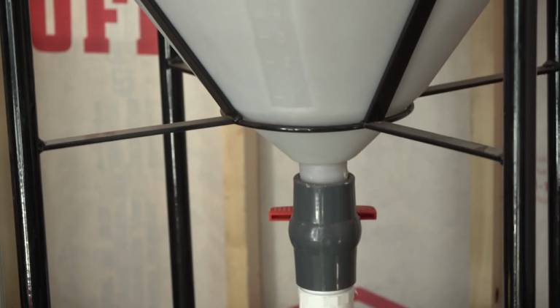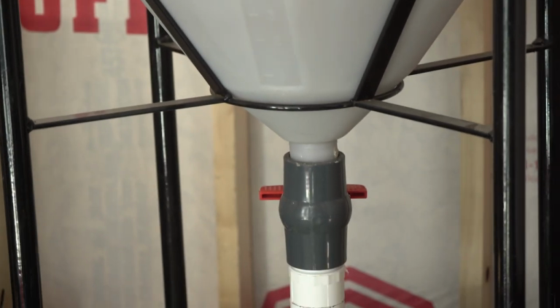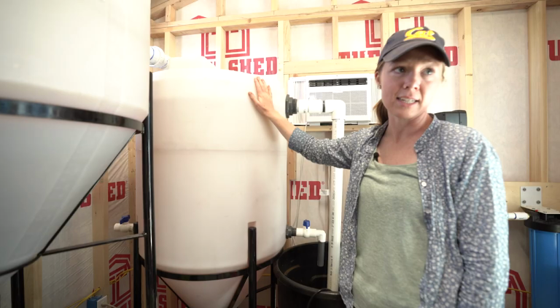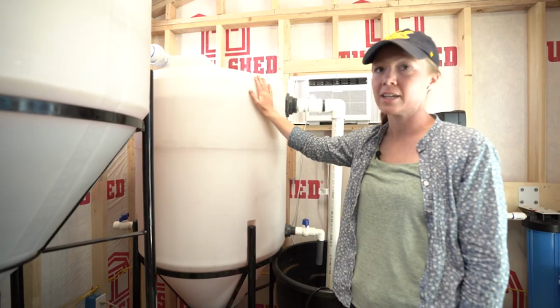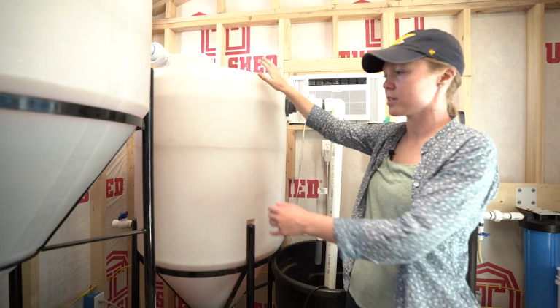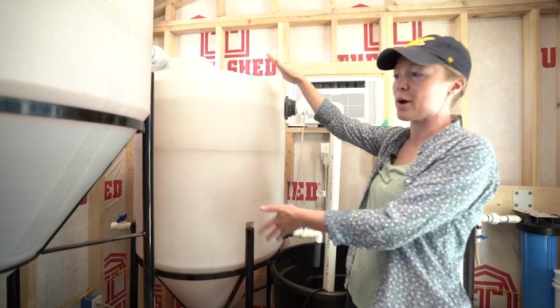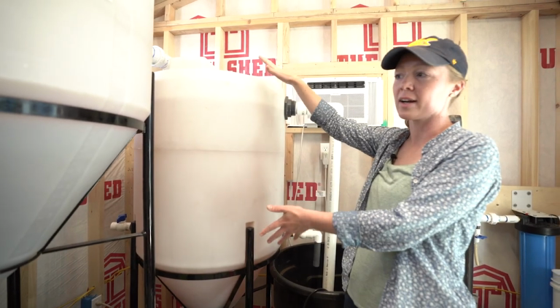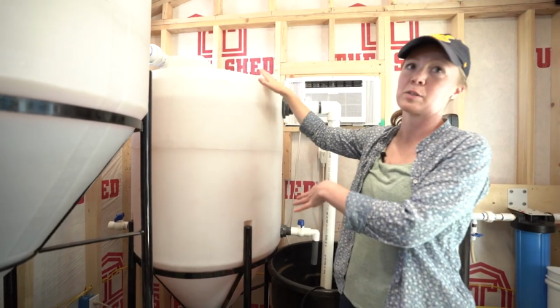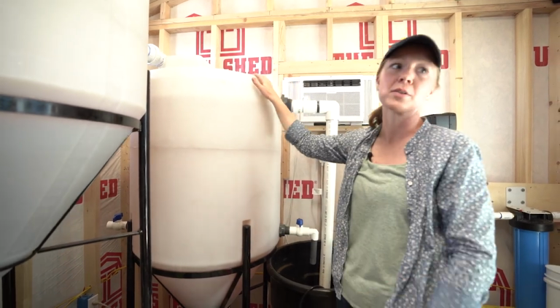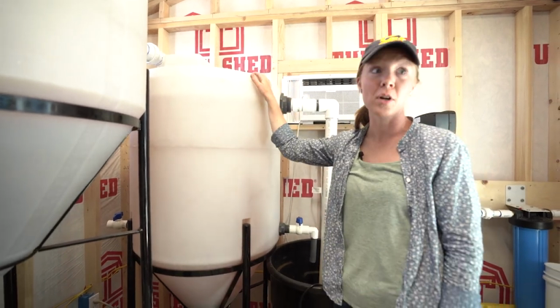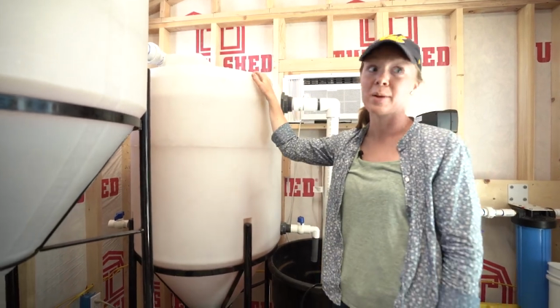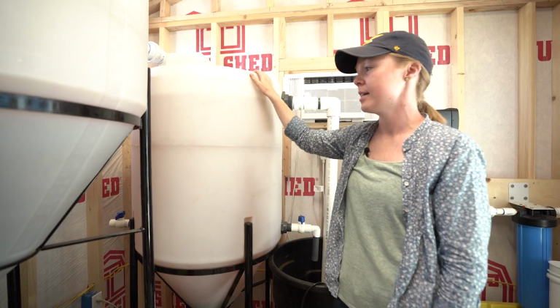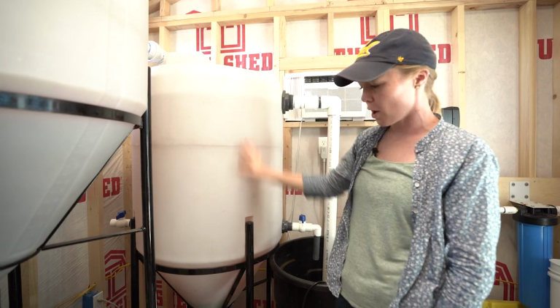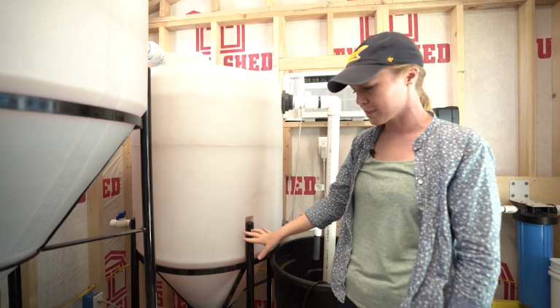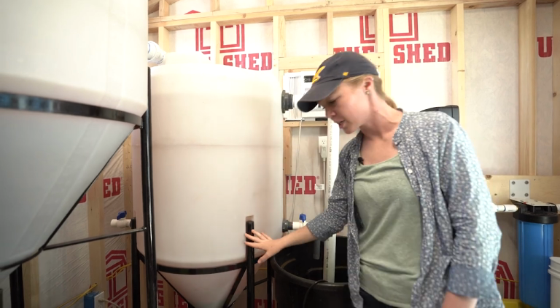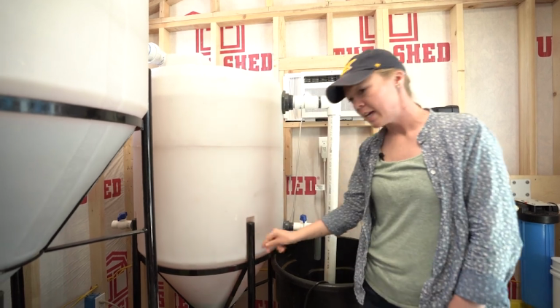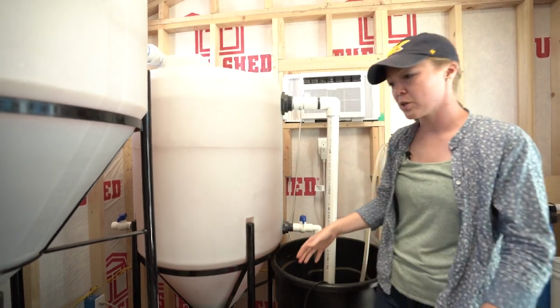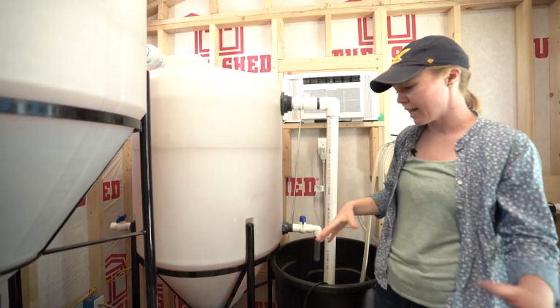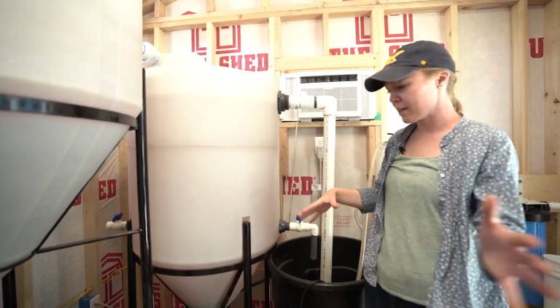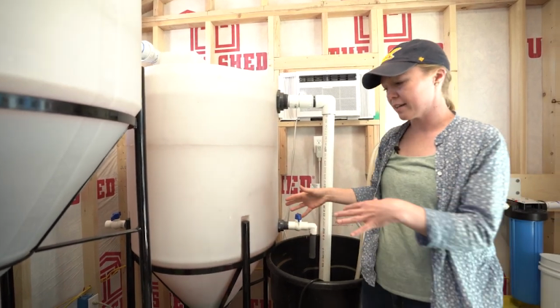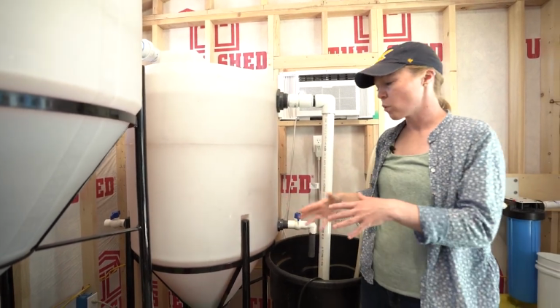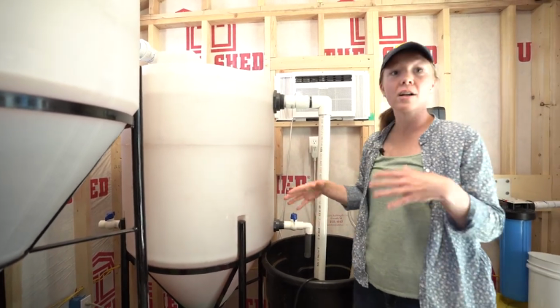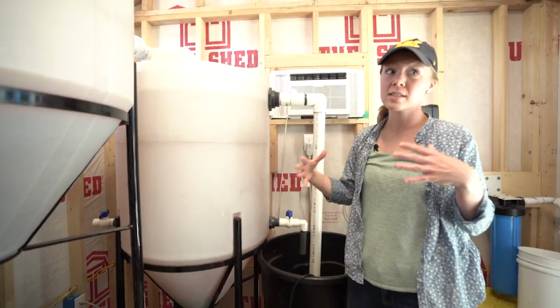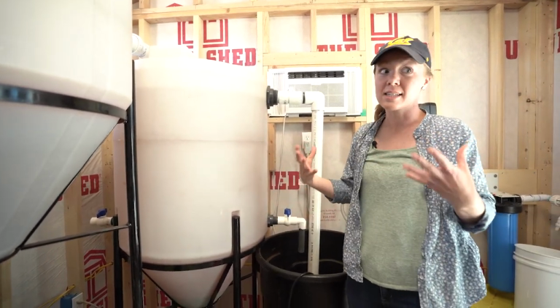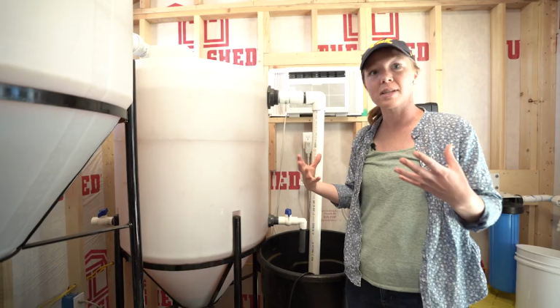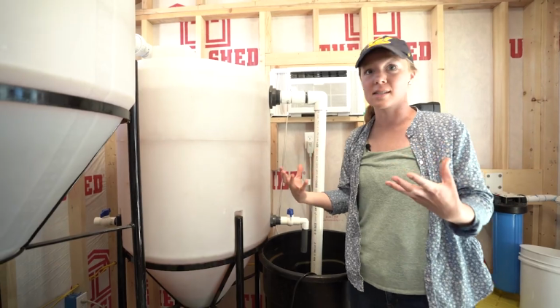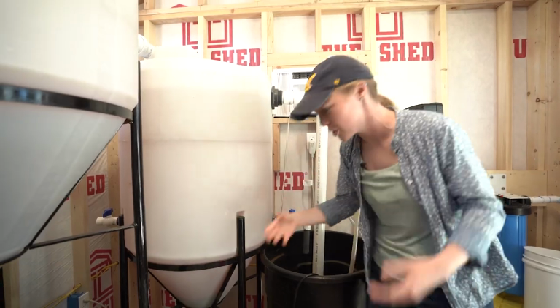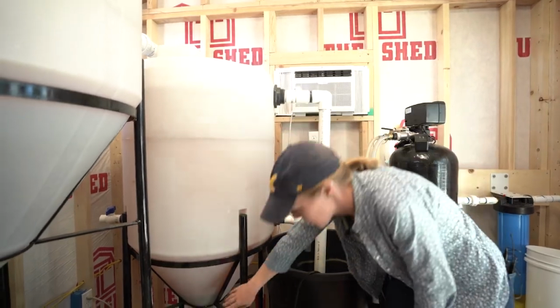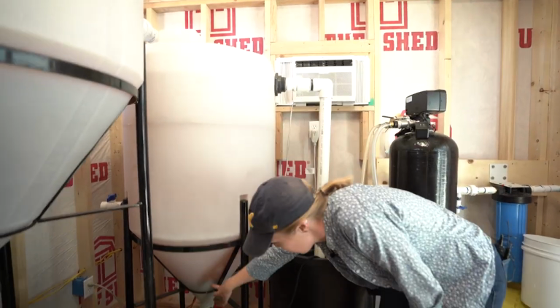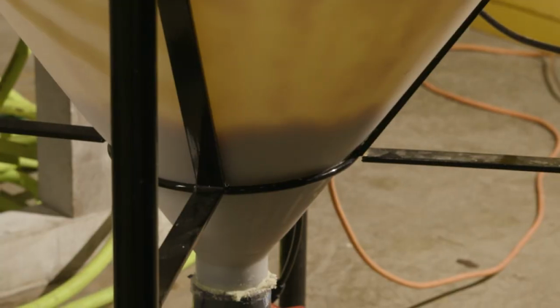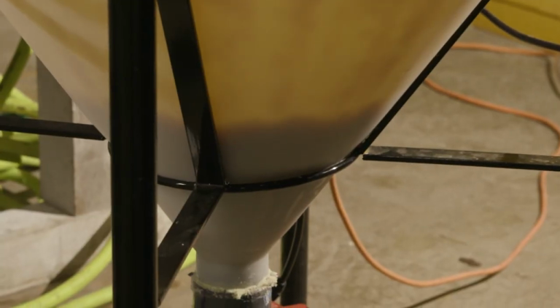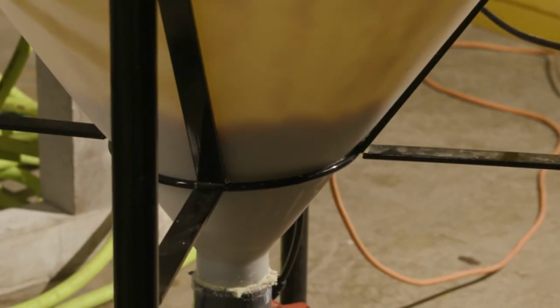This is our settling tank. You'll notice it's a lot bigger — it gives particles more time to fall out of solution. All of the arsenic ends up in the sludge, and you'll see that being collected here at the bottom.